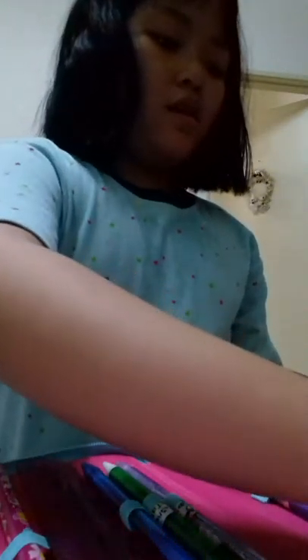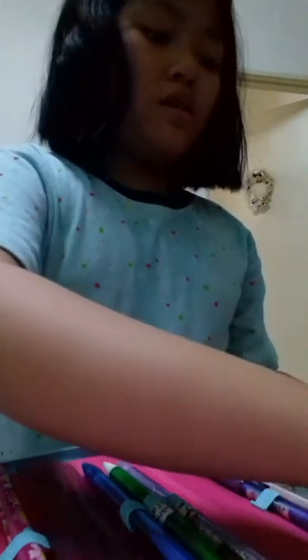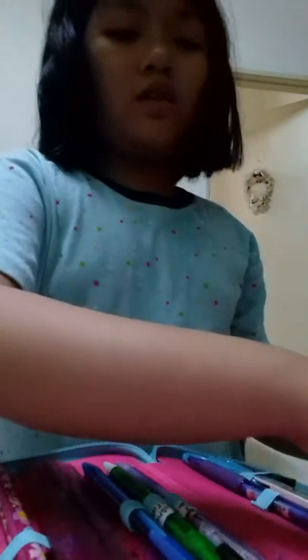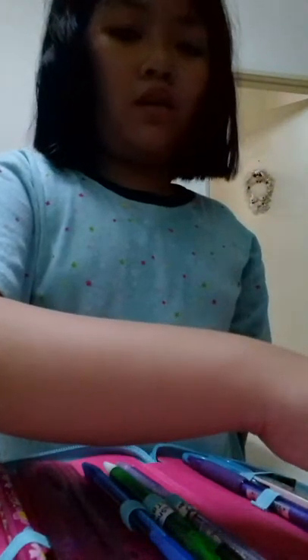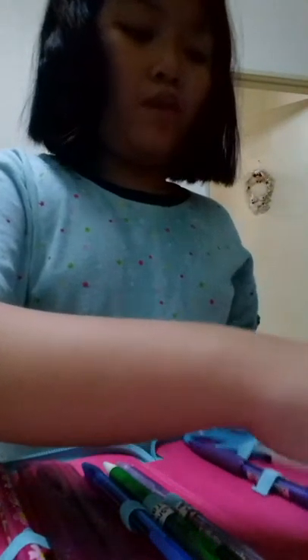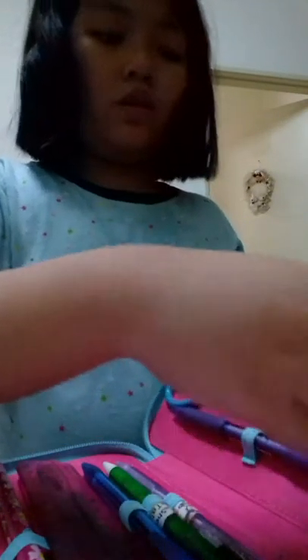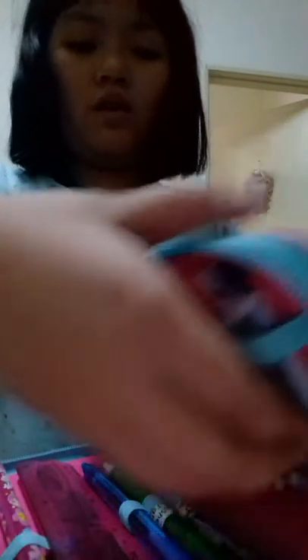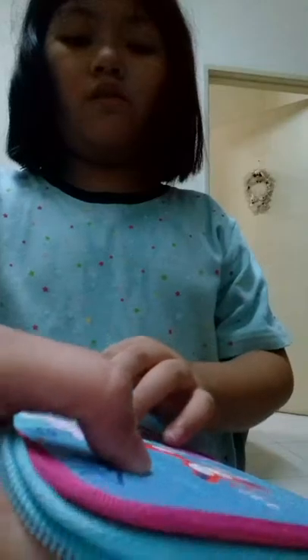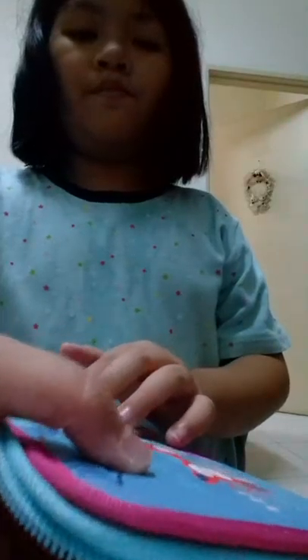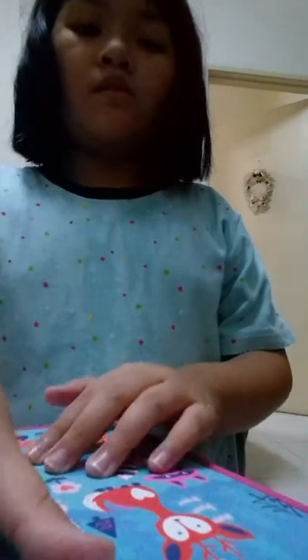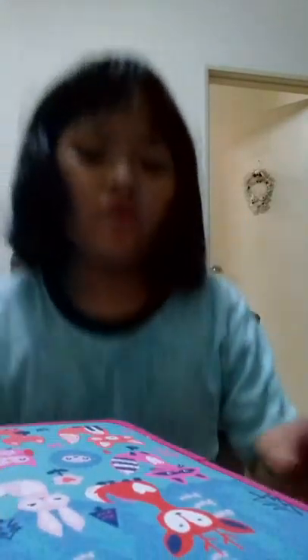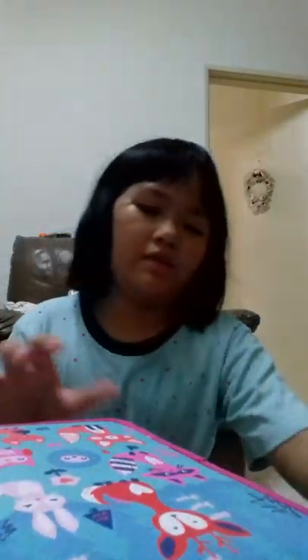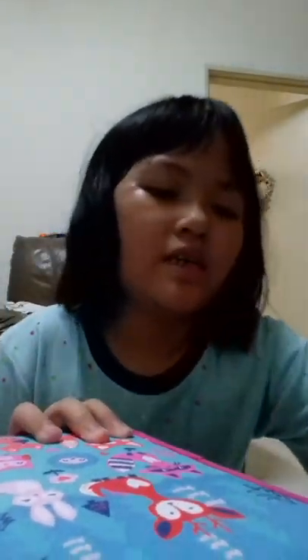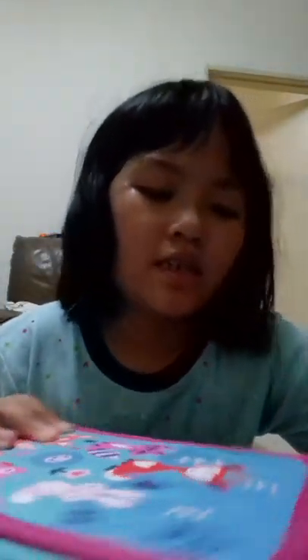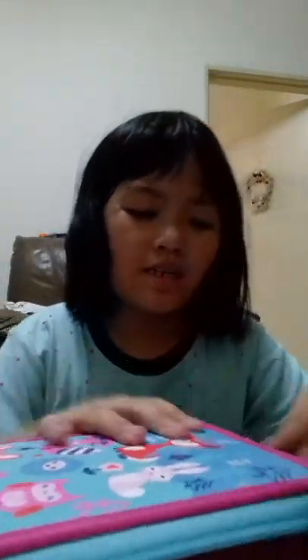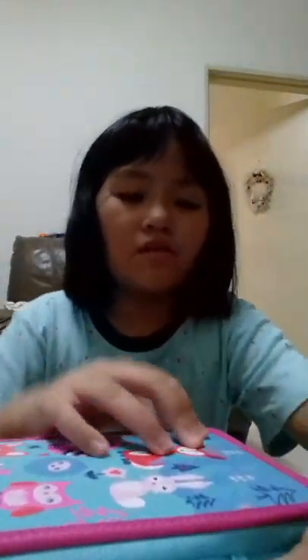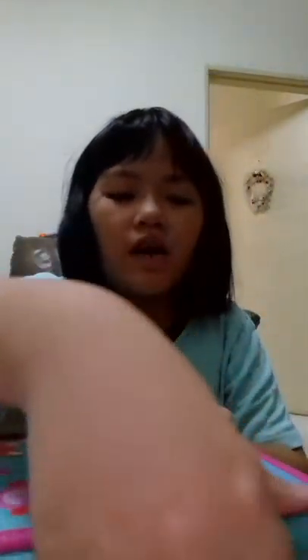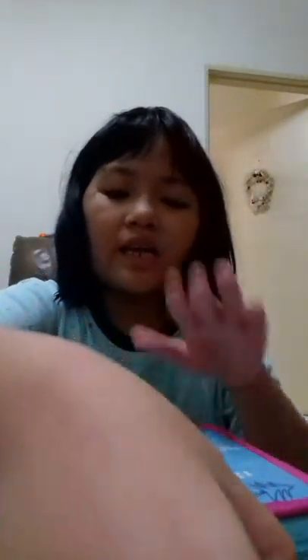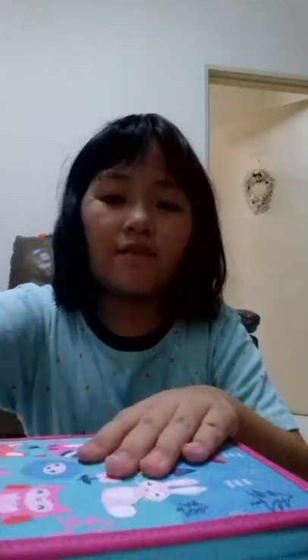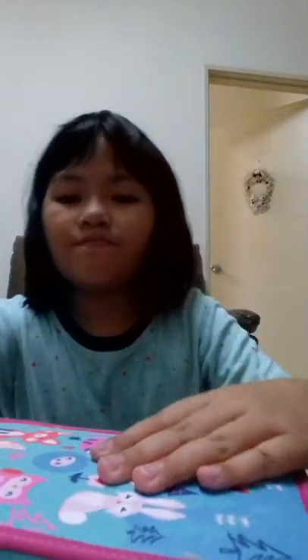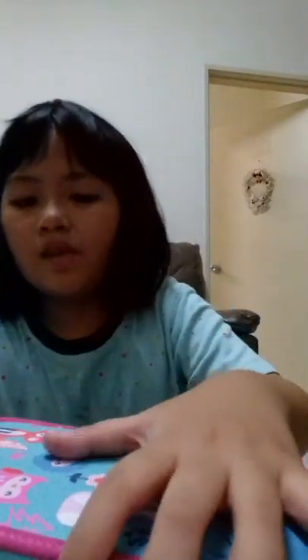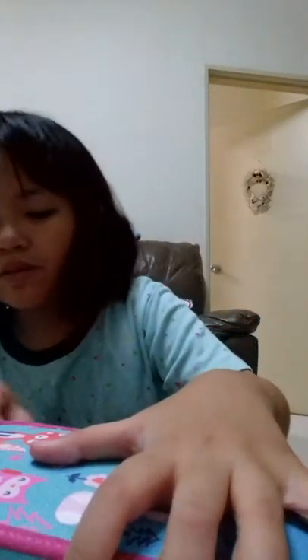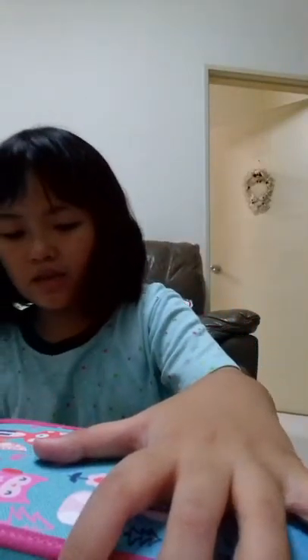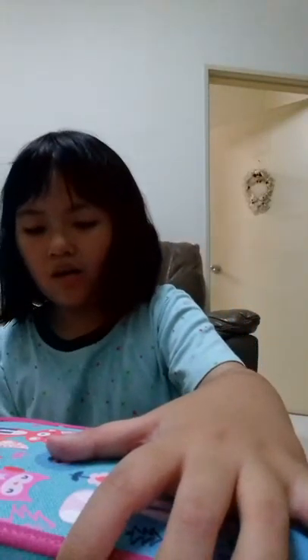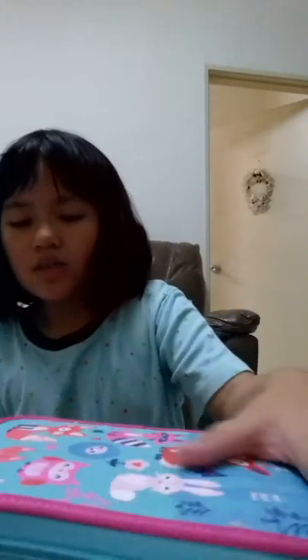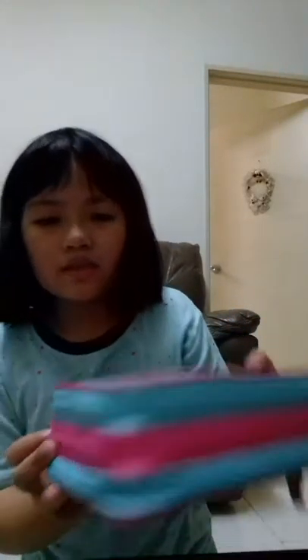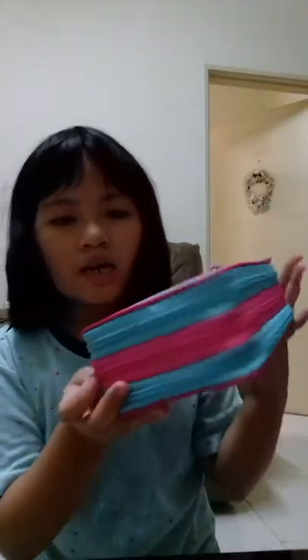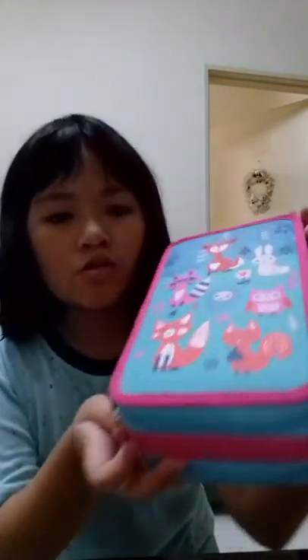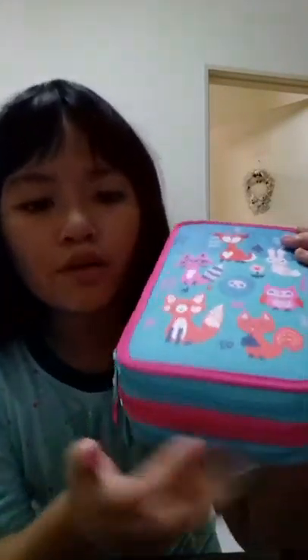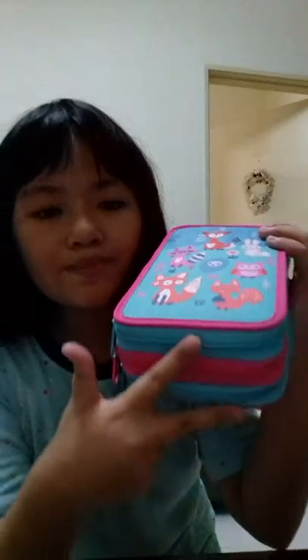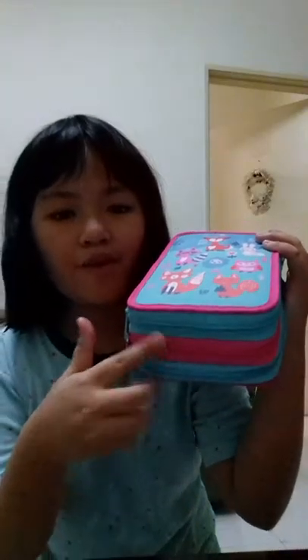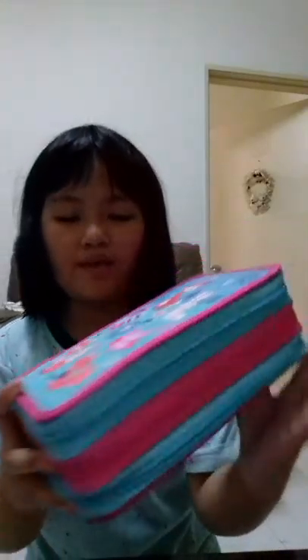It looks like Smegel but it's not Smegel. But that's okay, I'm going to get Smegel too. I'm going to add them all. So it has two blue zips and one P-zip.